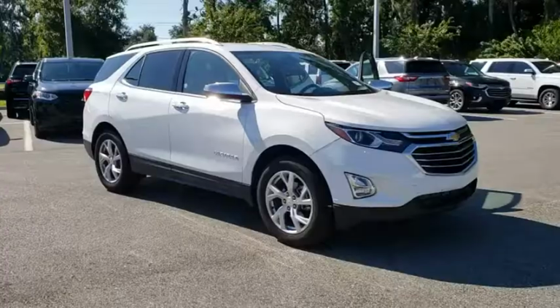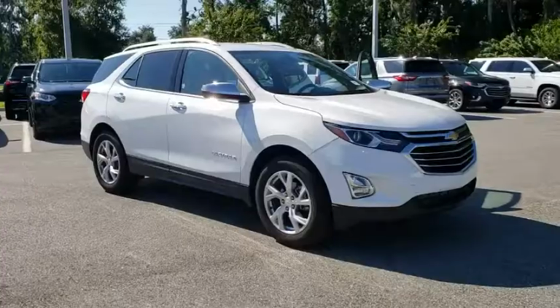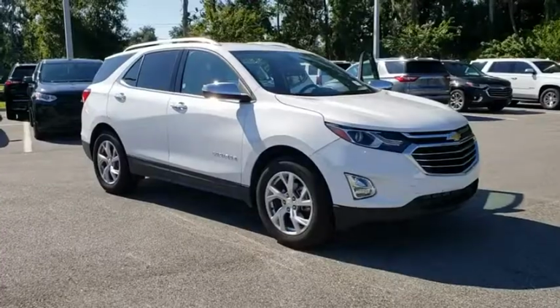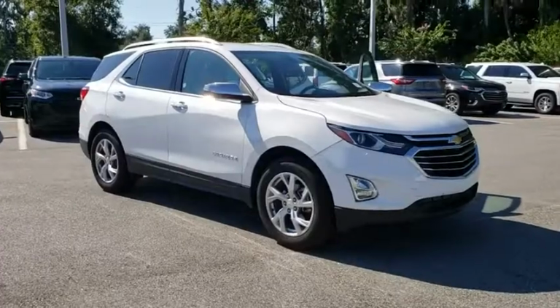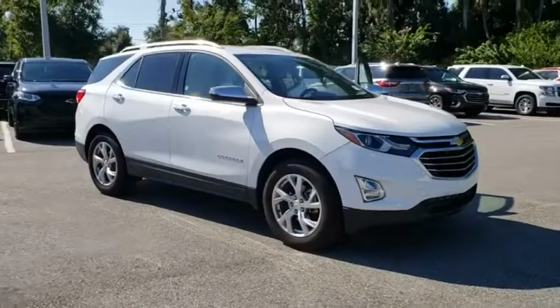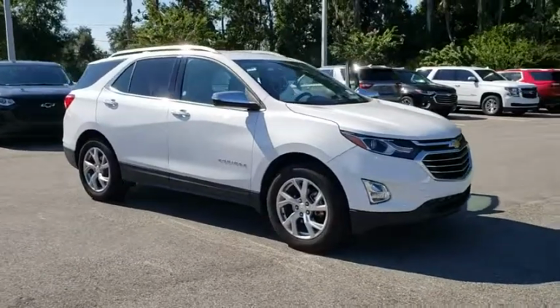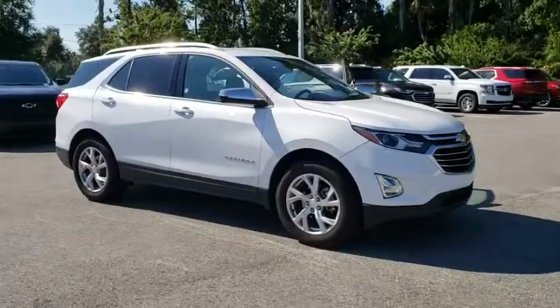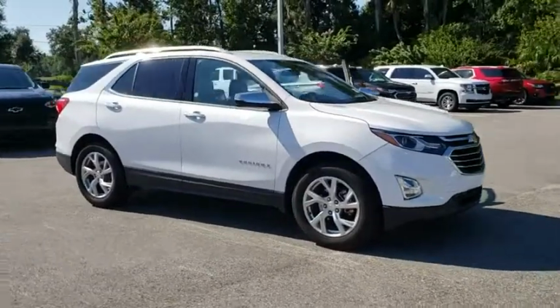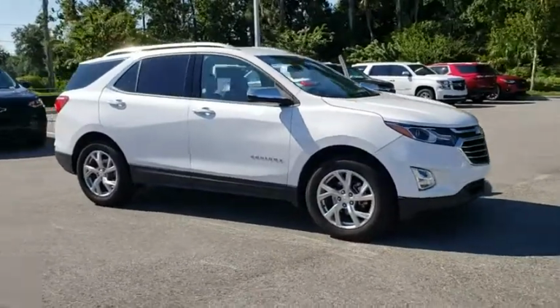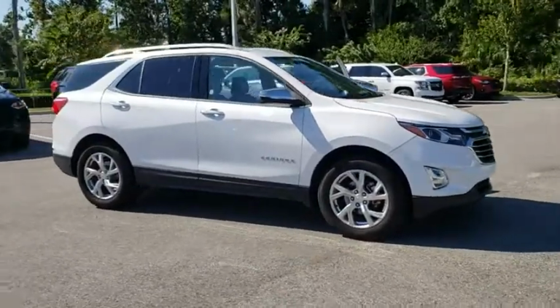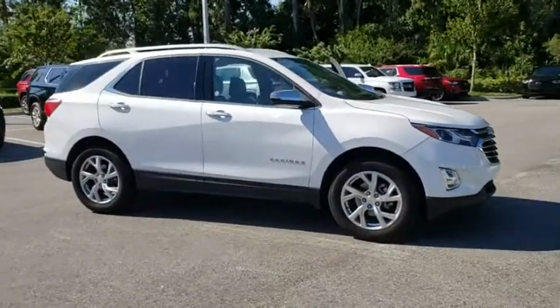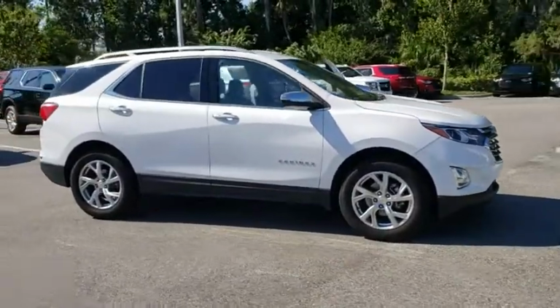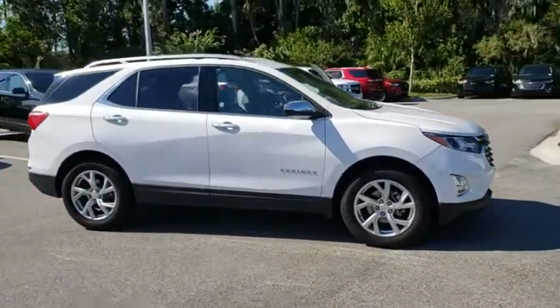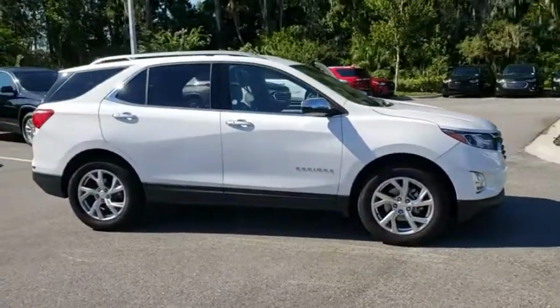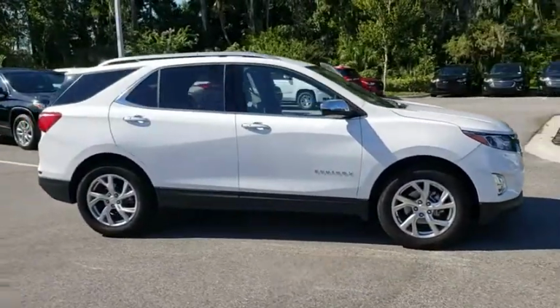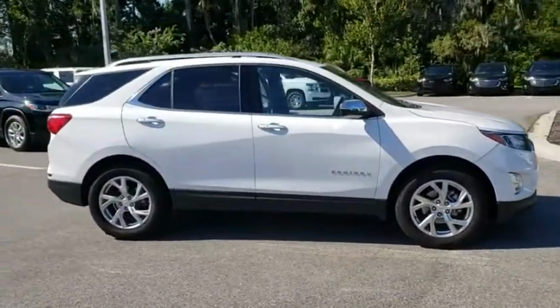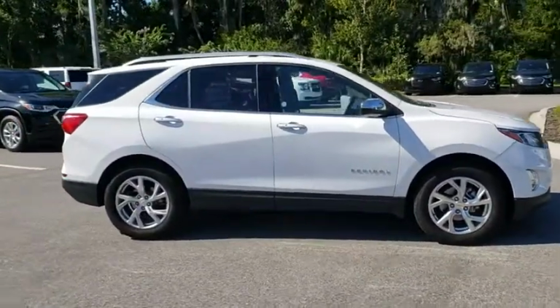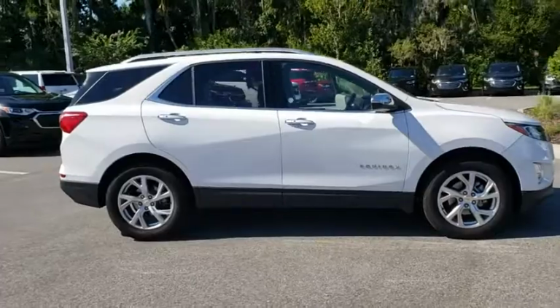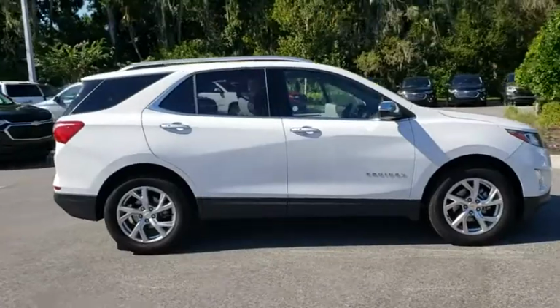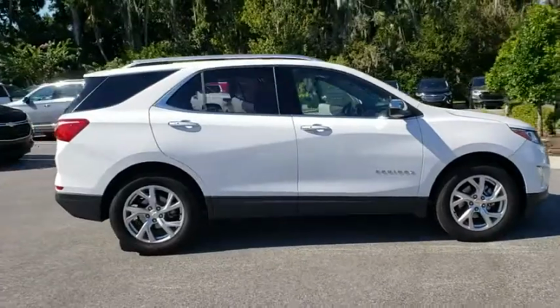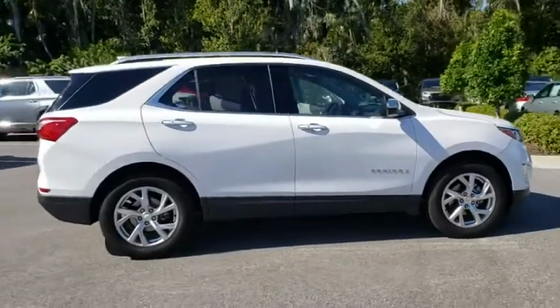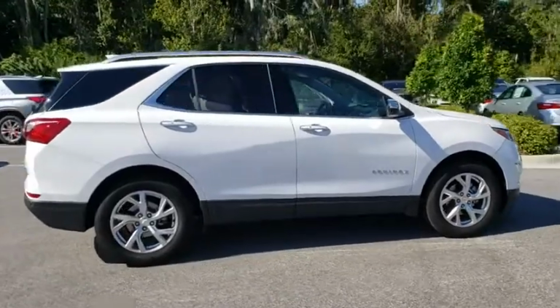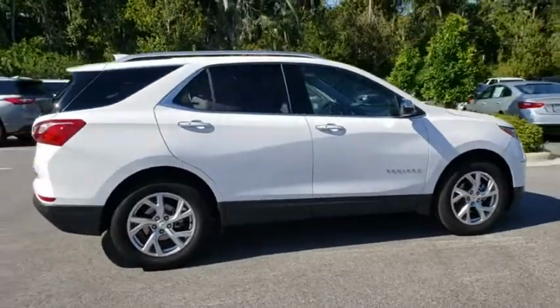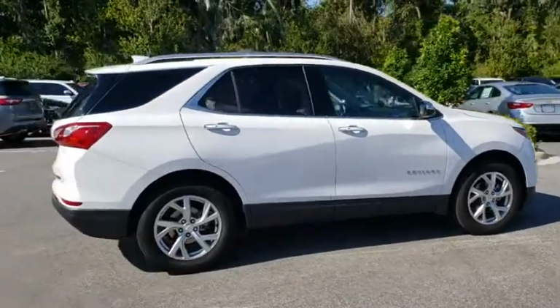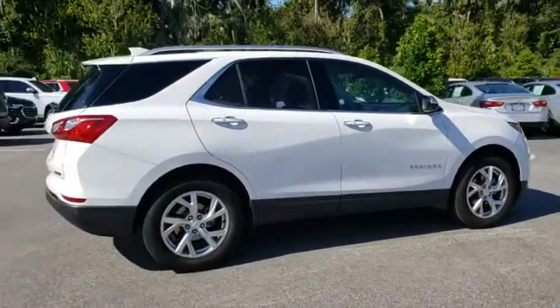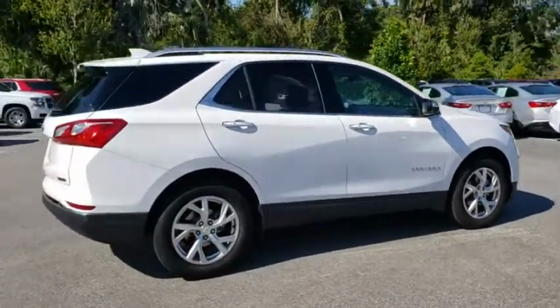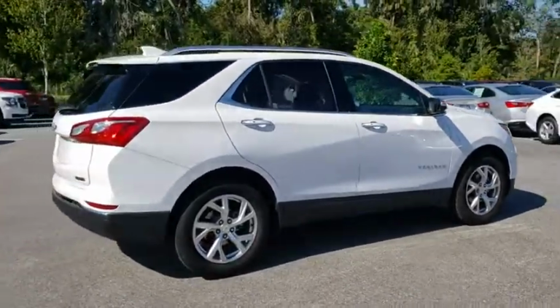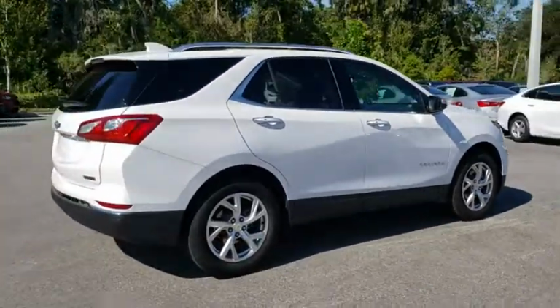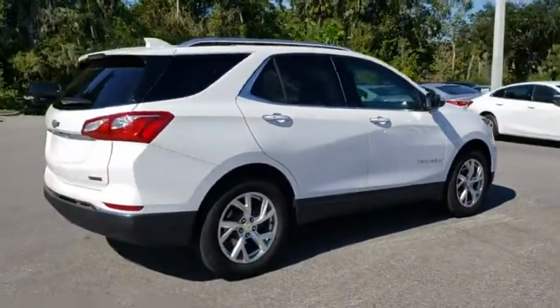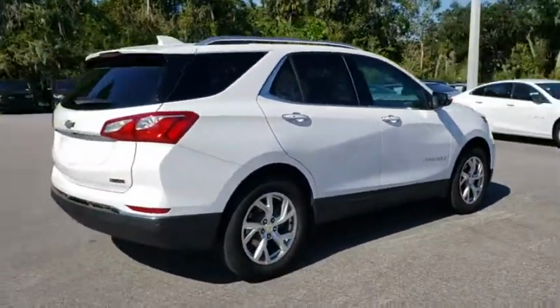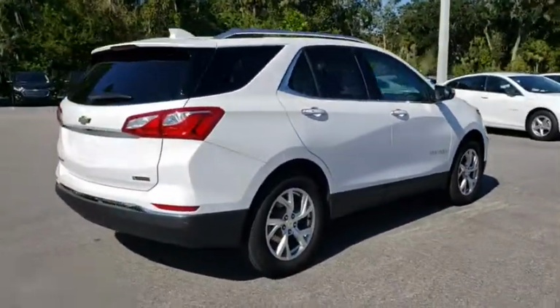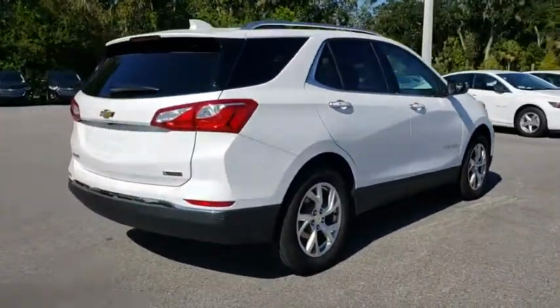2018 Chevrolet Equinox. Fuel efficiency, safety, and value equals the Chevy Equinox. This vehicle has less than 15,000 miles.